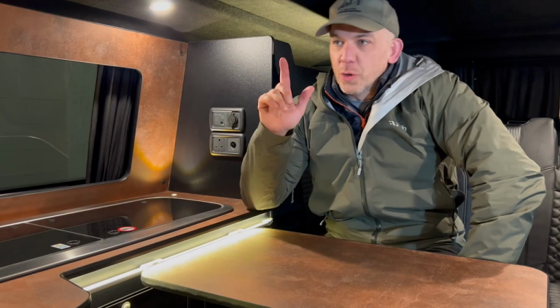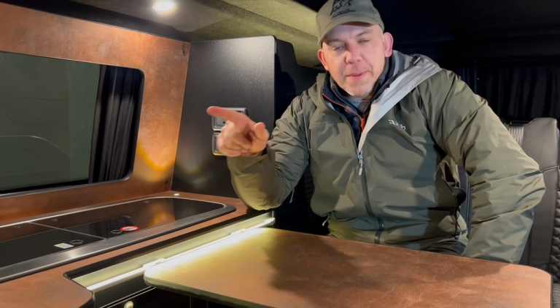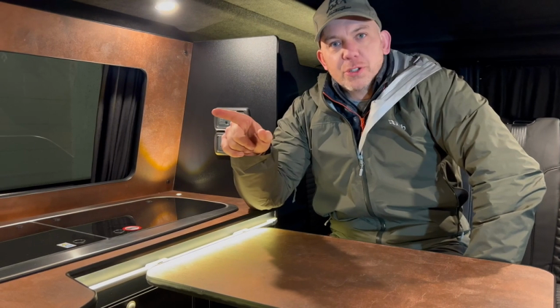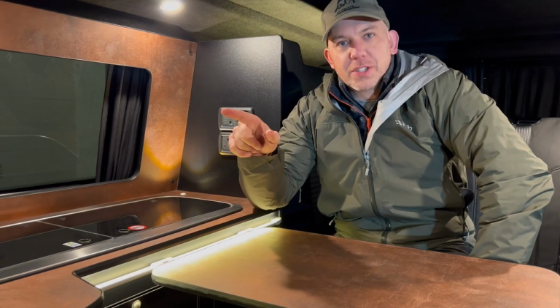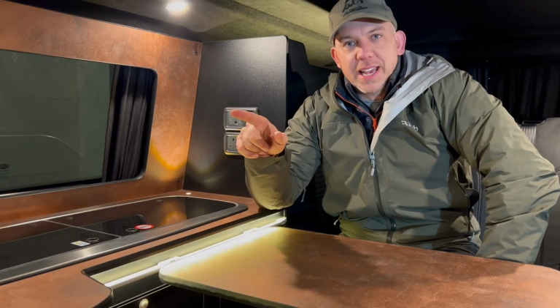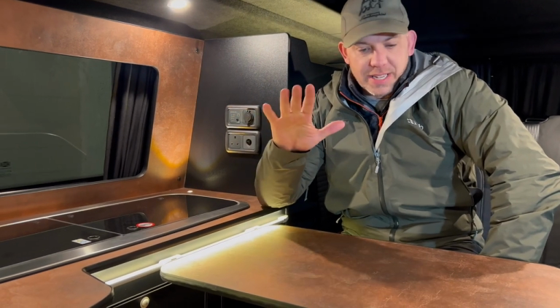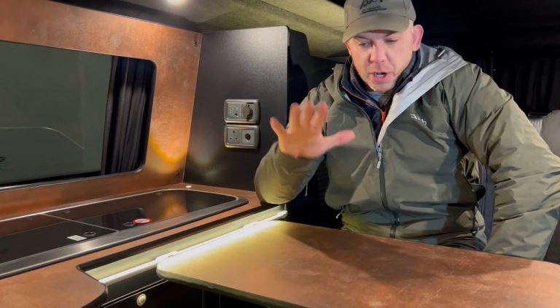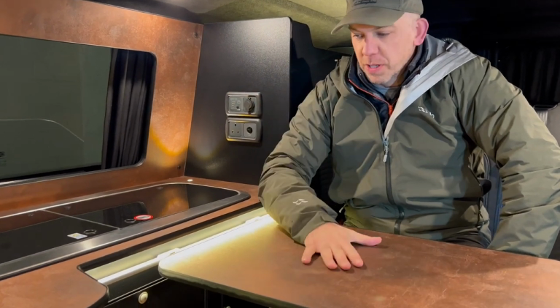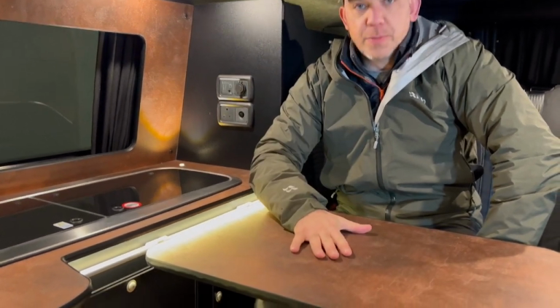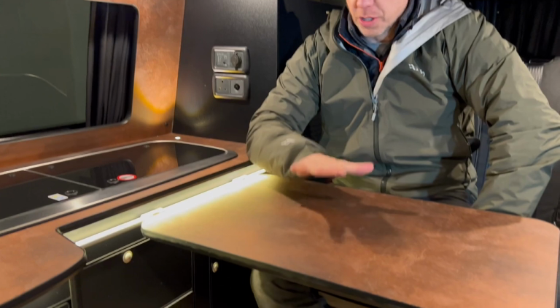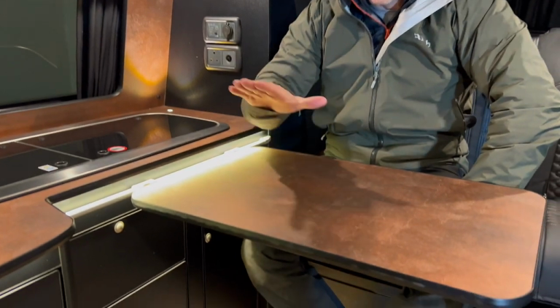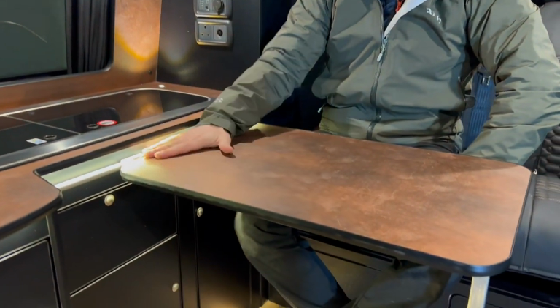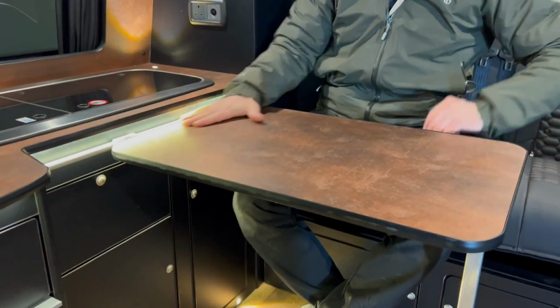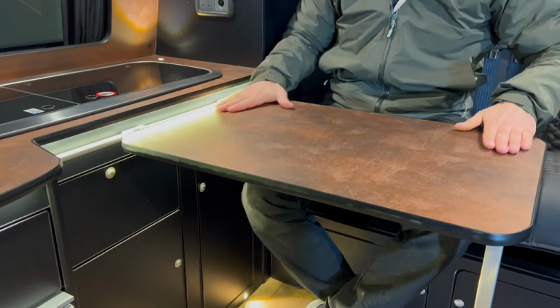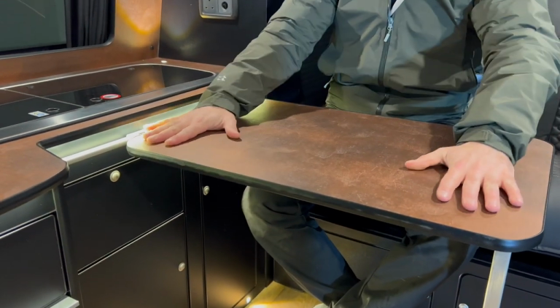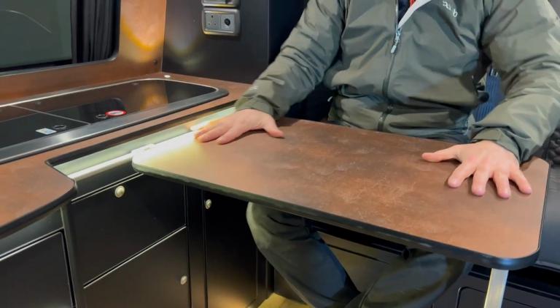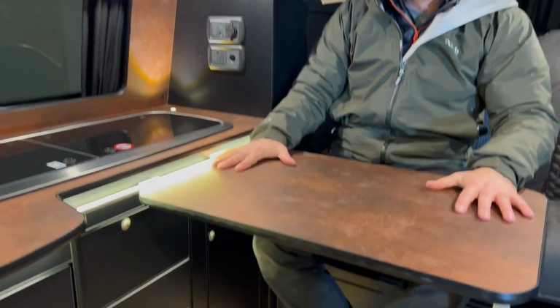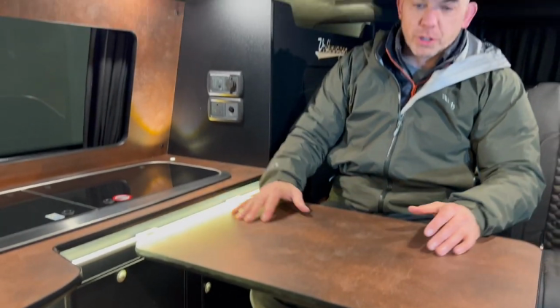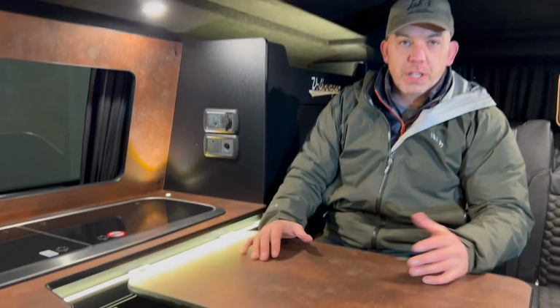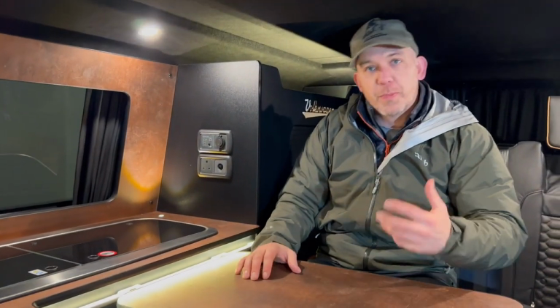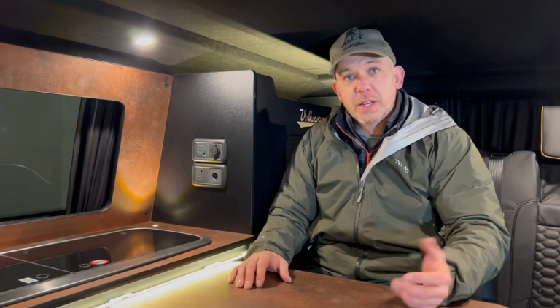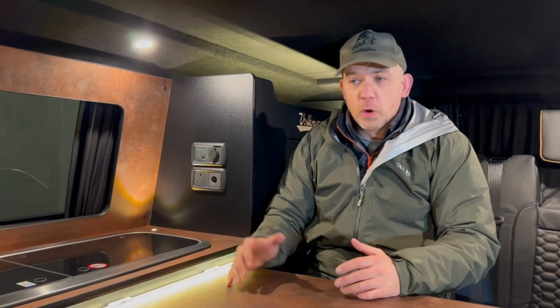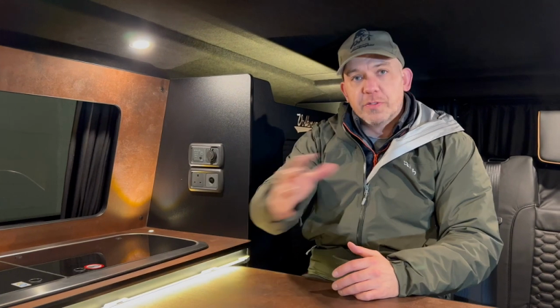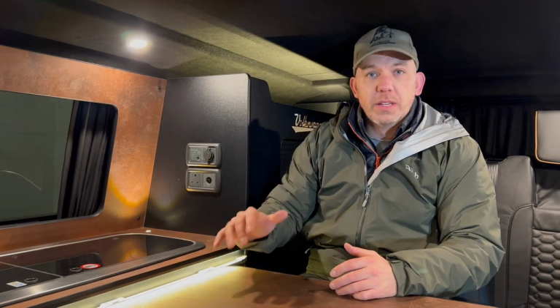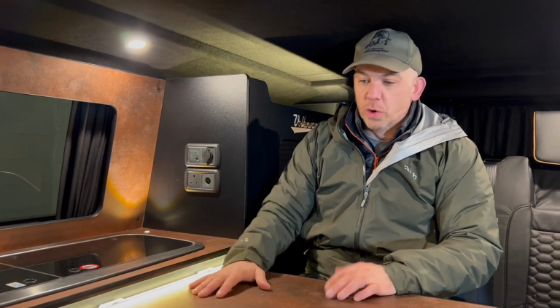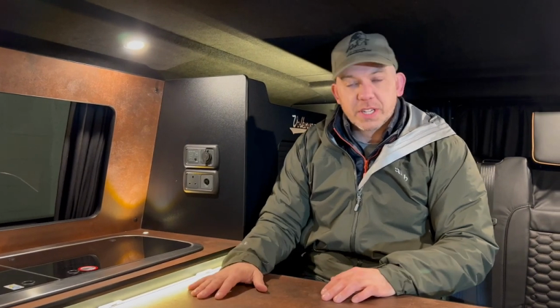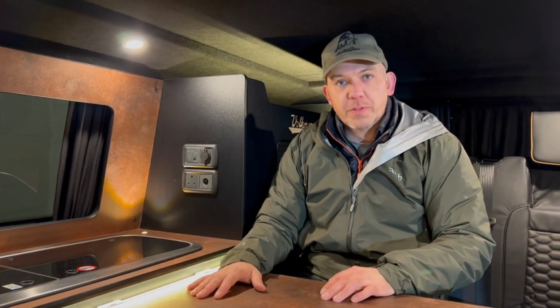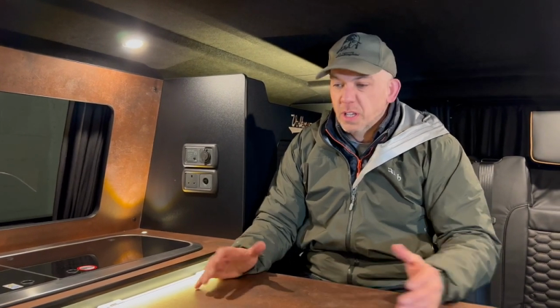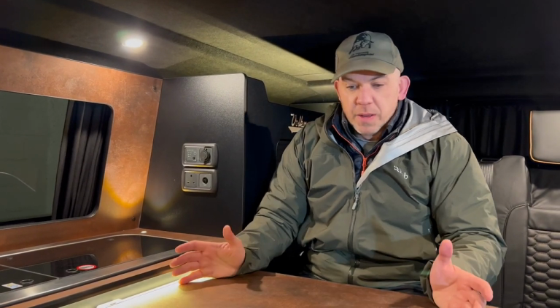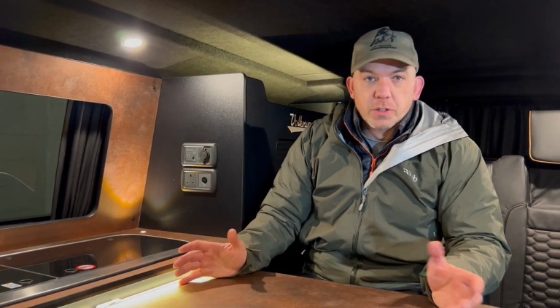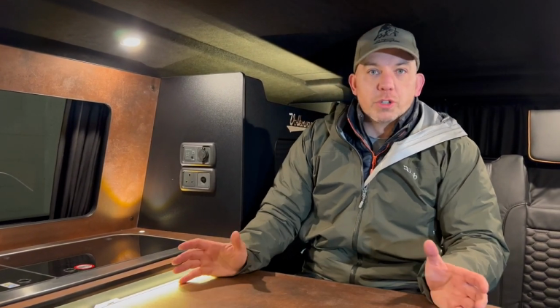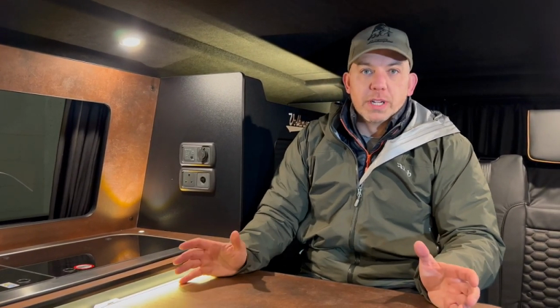Stored right behind the driver's seat there is our copper table that just literally clips on there. It moves forwards, it moves backwards, and can bring you, your partner, or even your family all around the table for meals or just drinks.